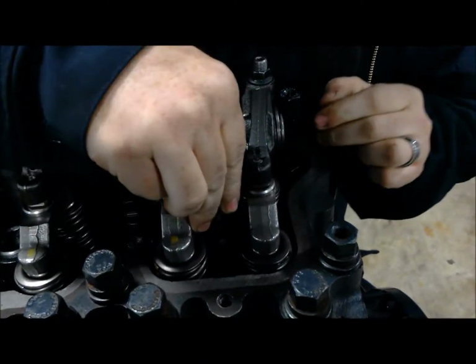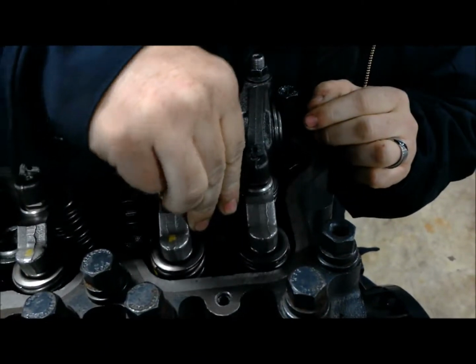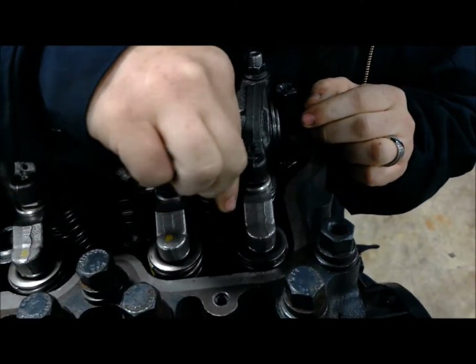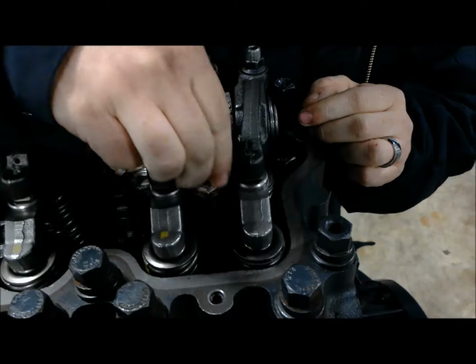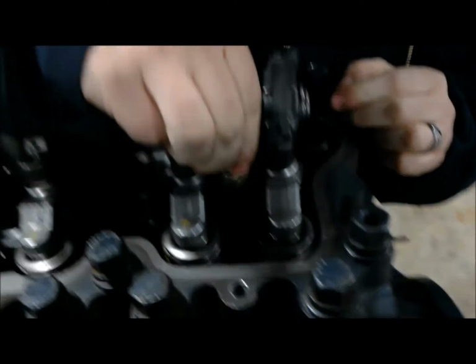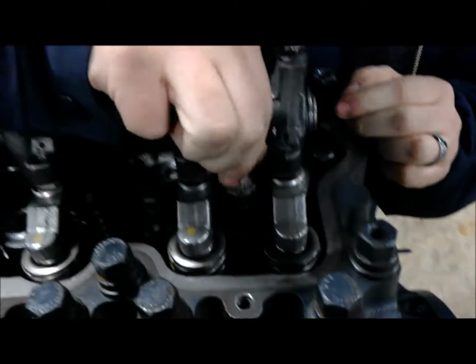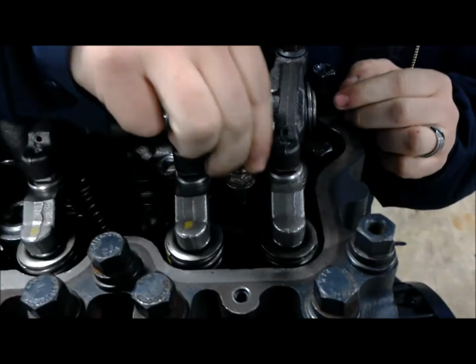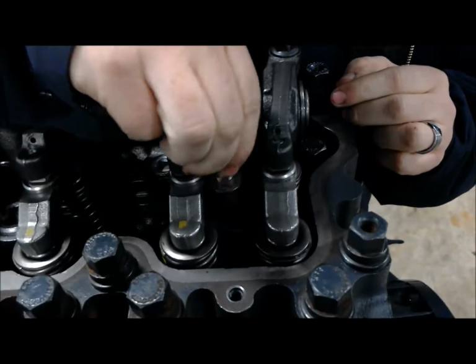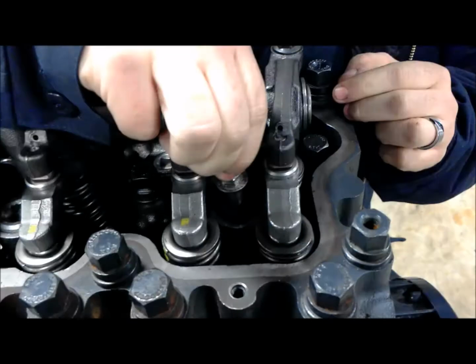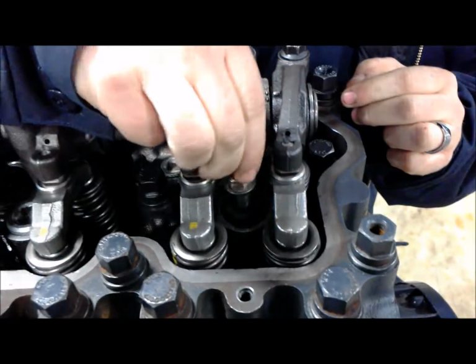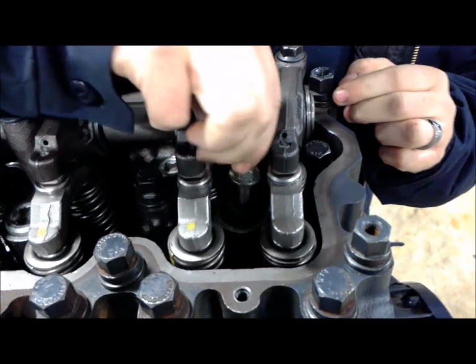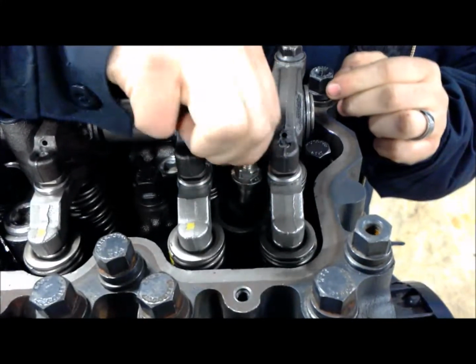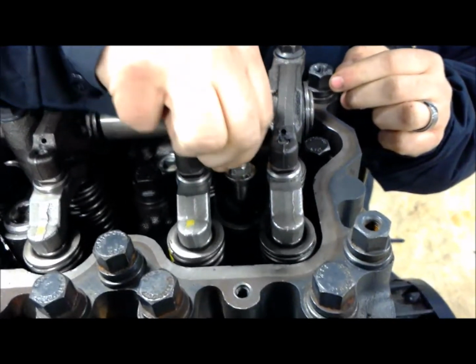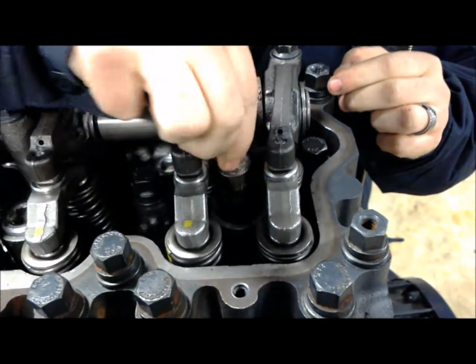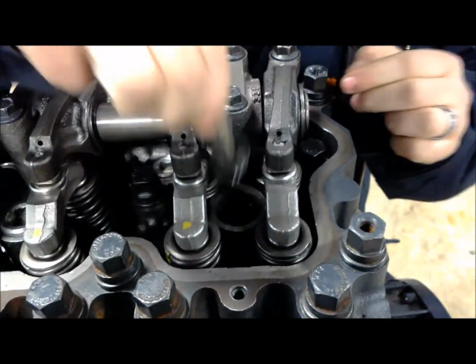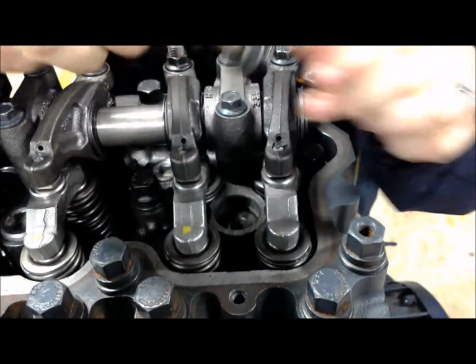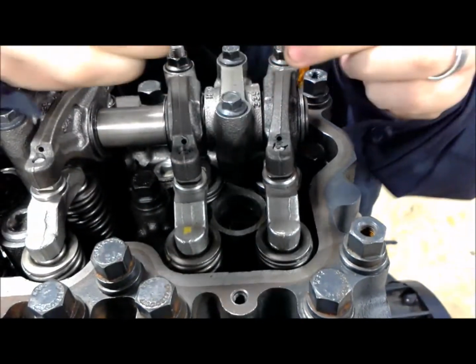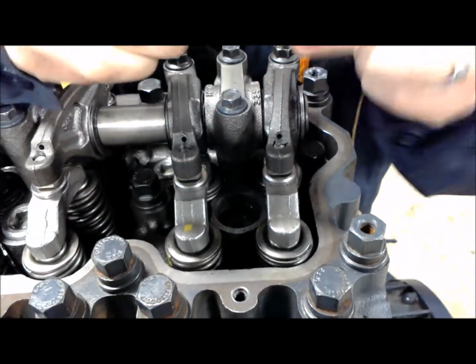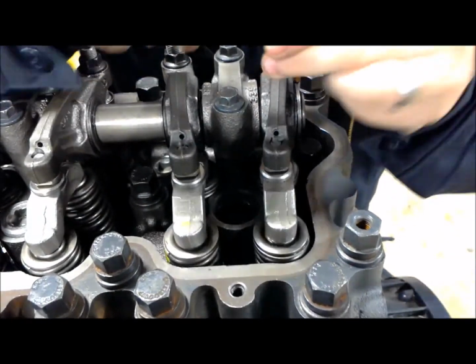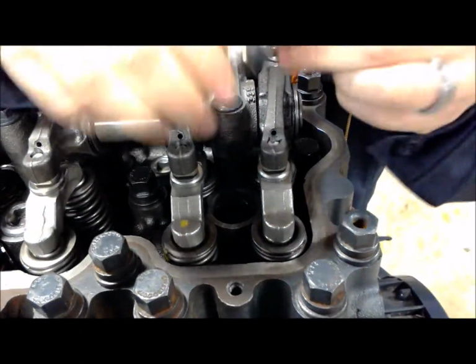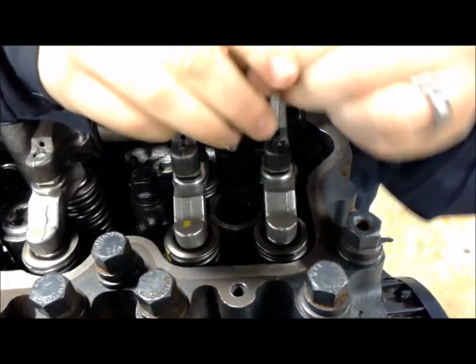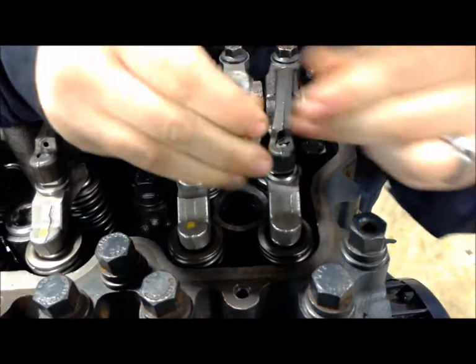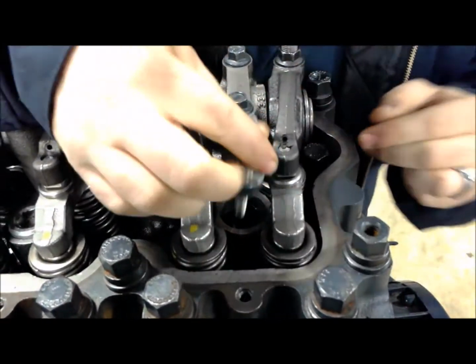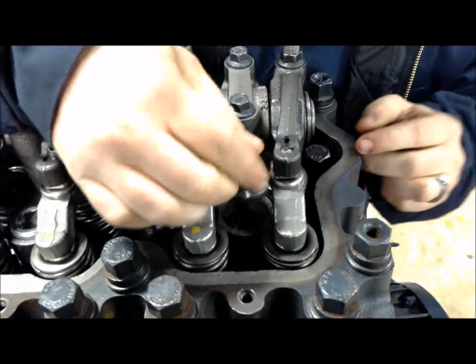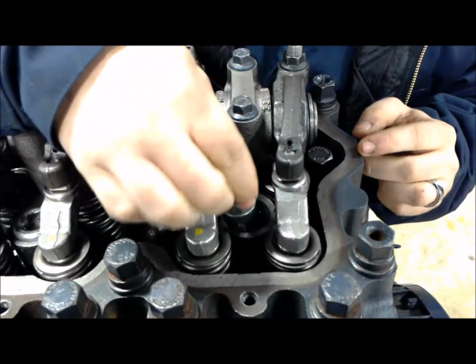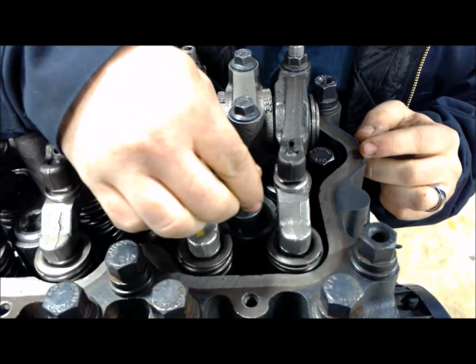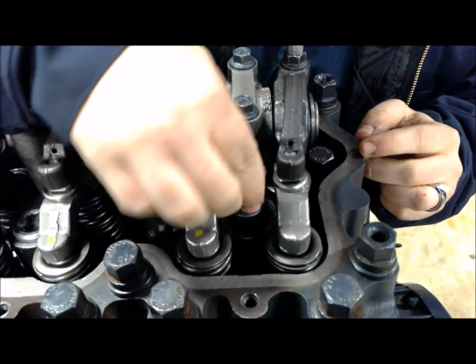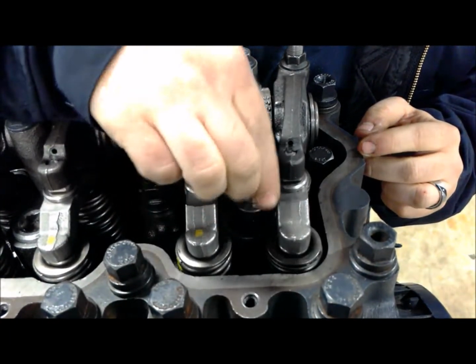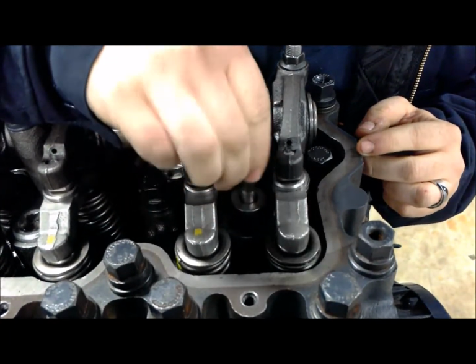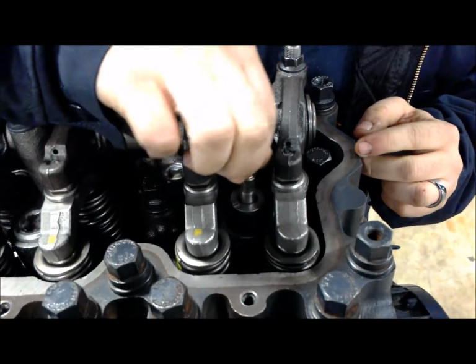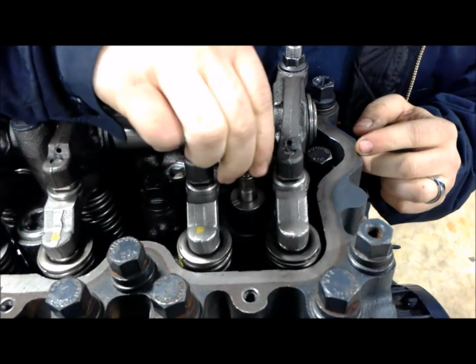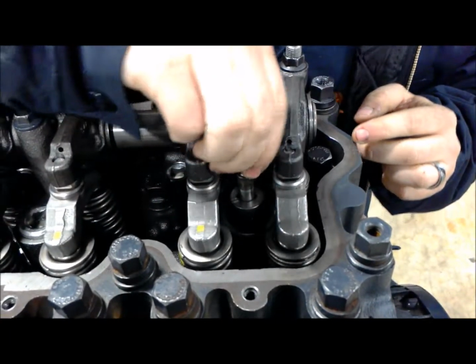Underneath this cap right here, as I pointed out earlier, that's where we have our fuel injector hiding. Let's go ahead and get it pulled out.